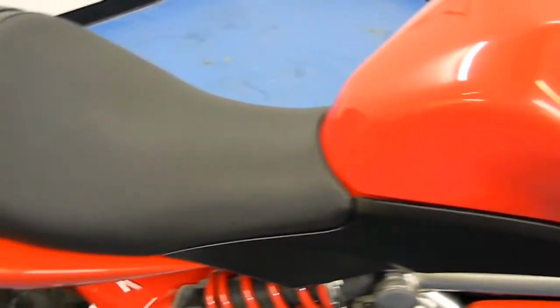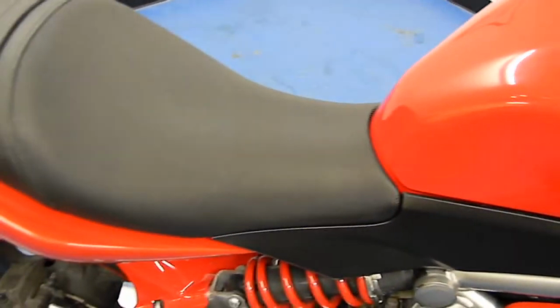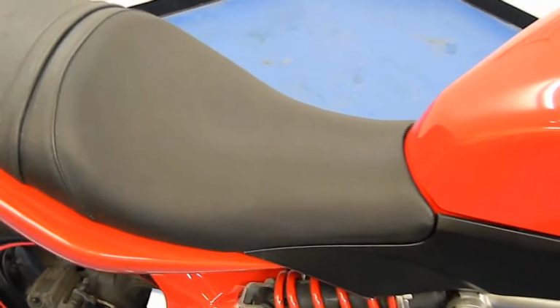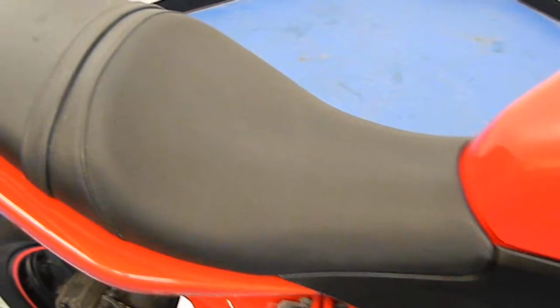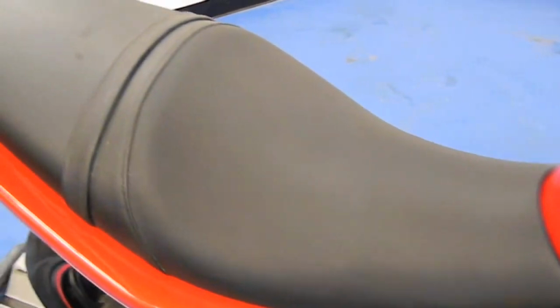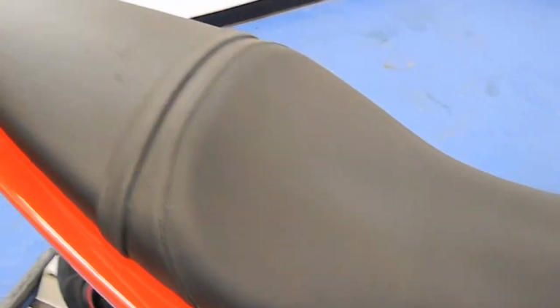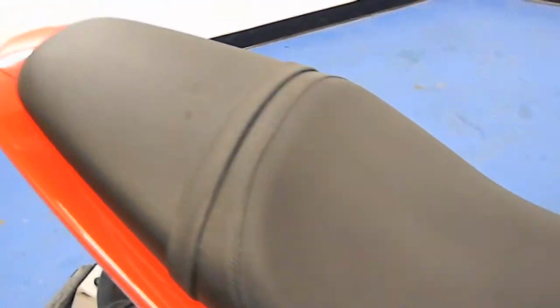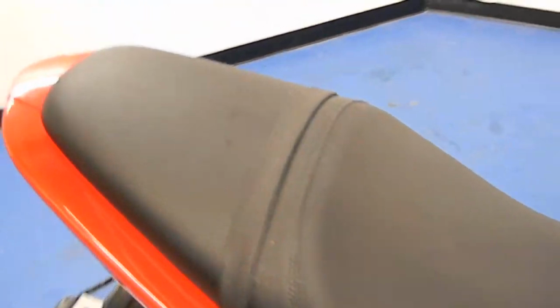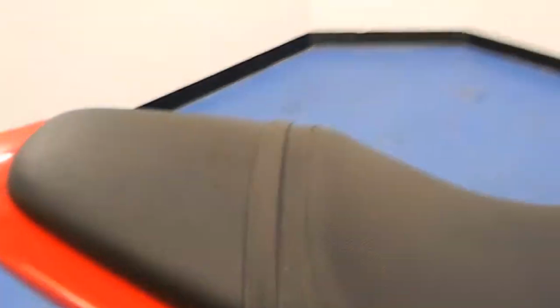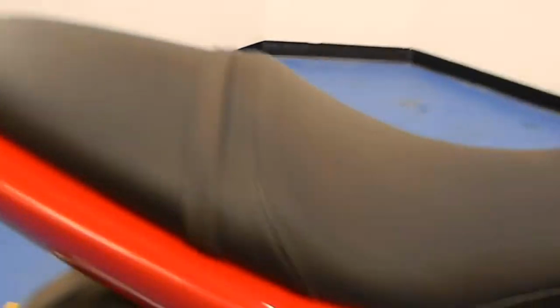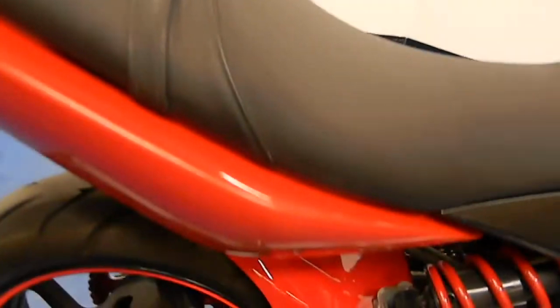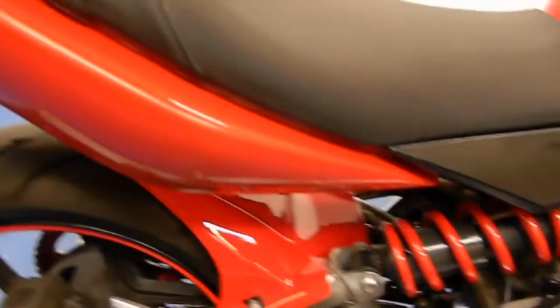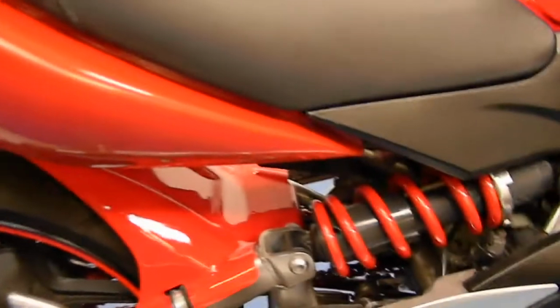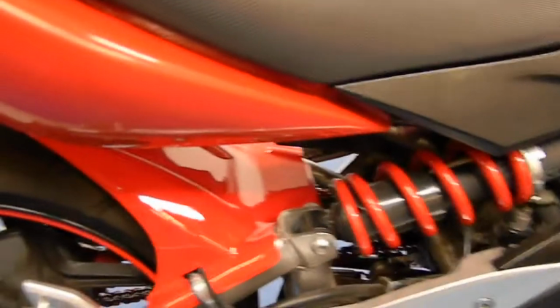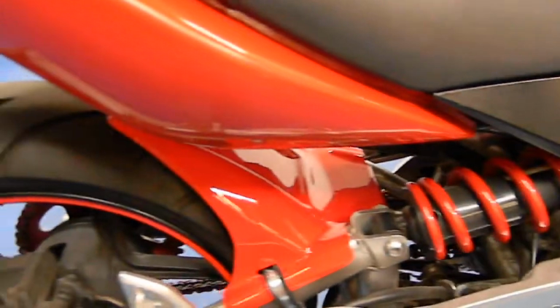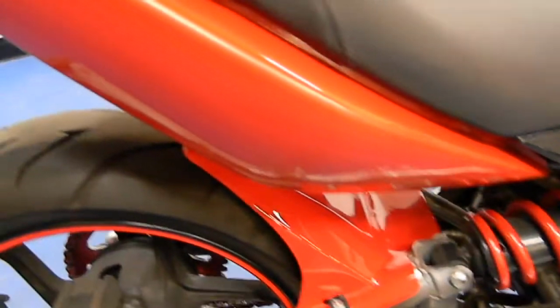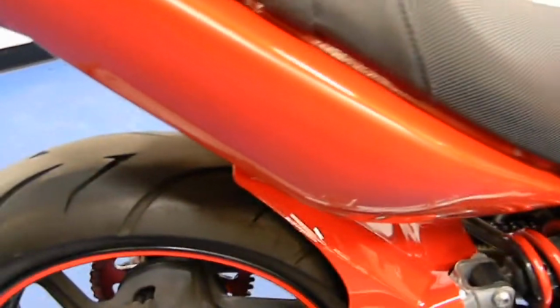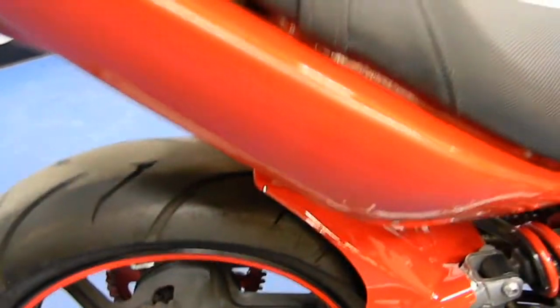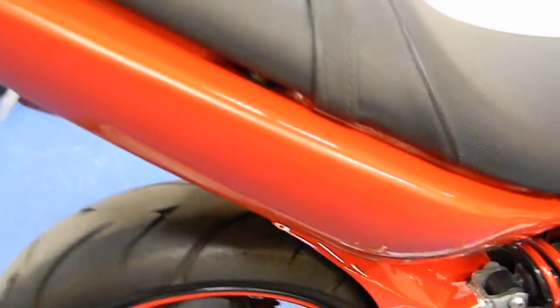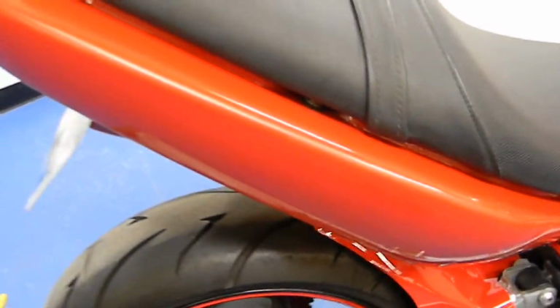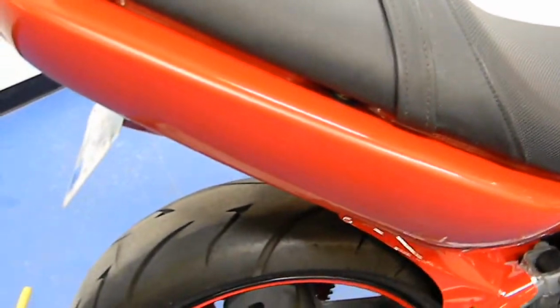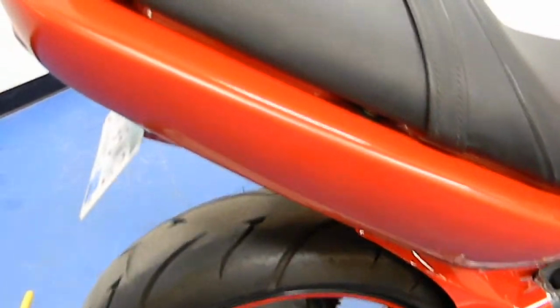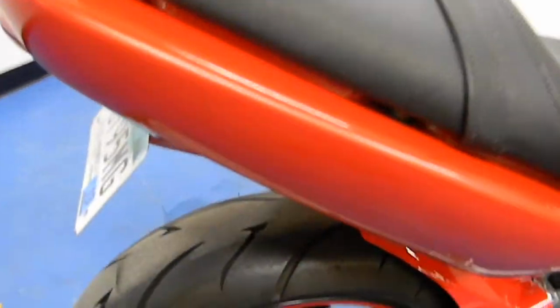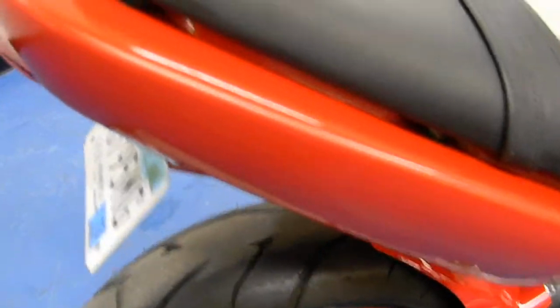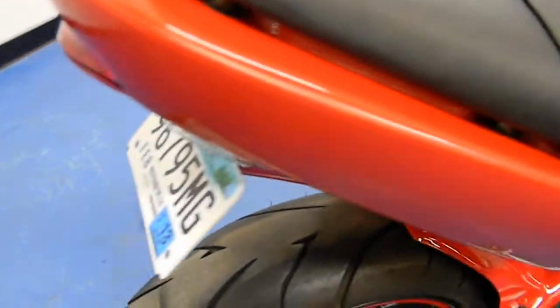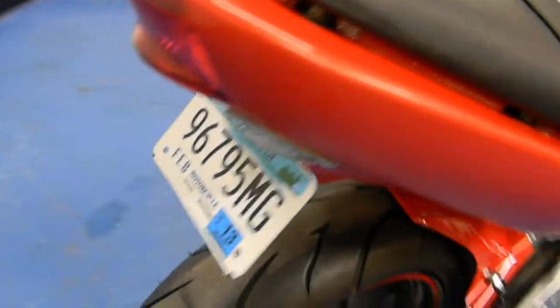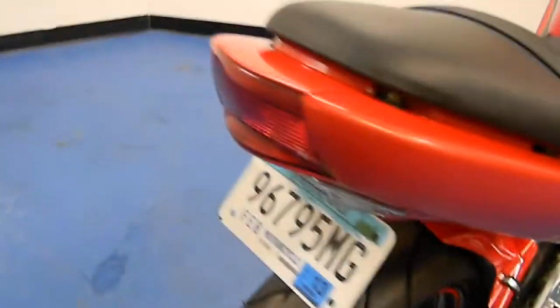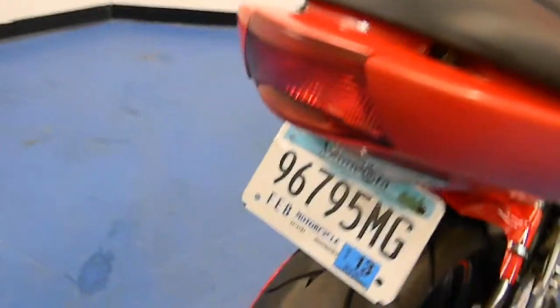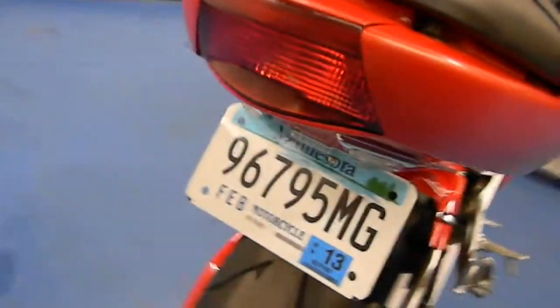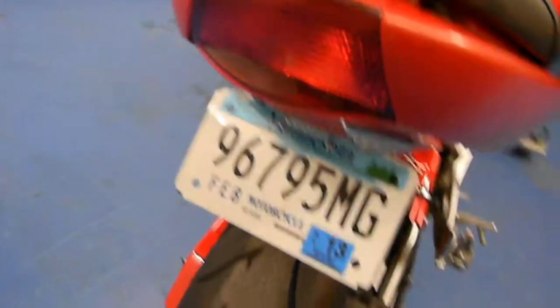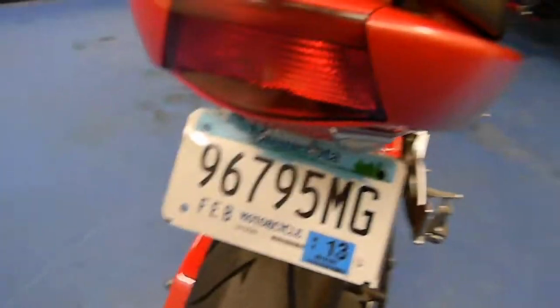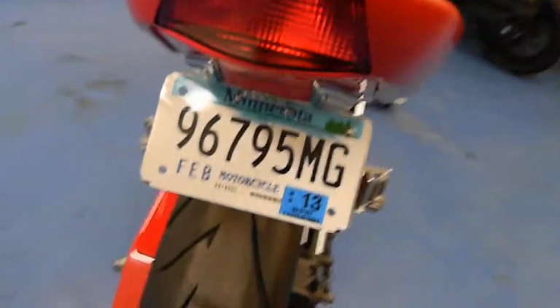The seat on the bike is in good condition — no rips or tears. Take a look at the tail section; again, it is in good condition. It does have the fender eliminator kit on it.